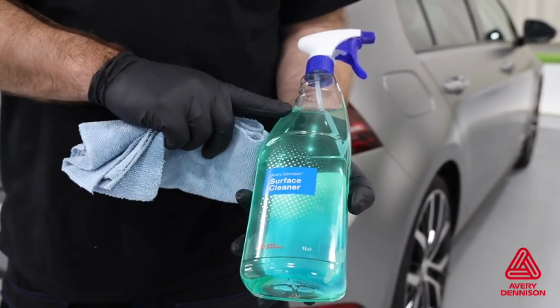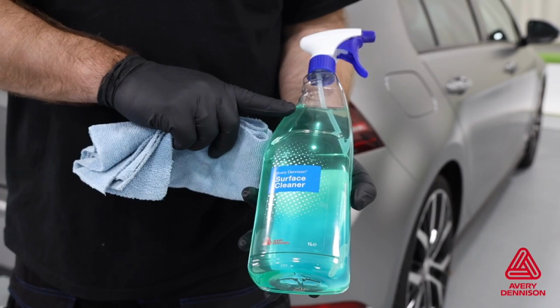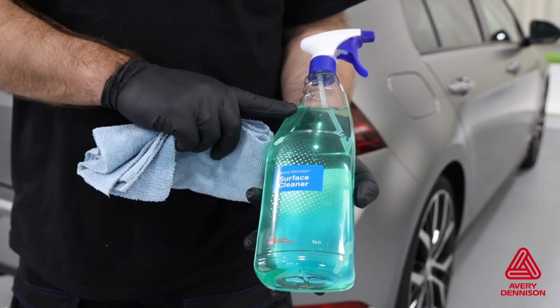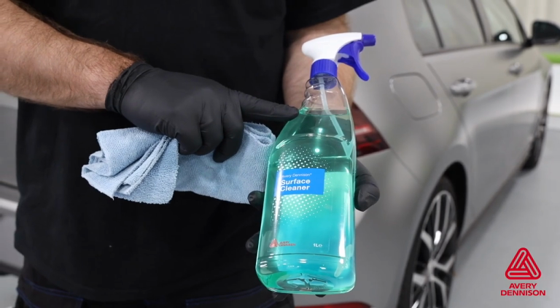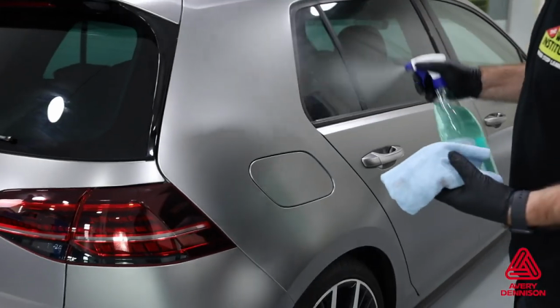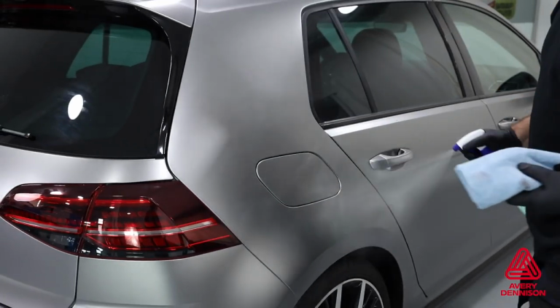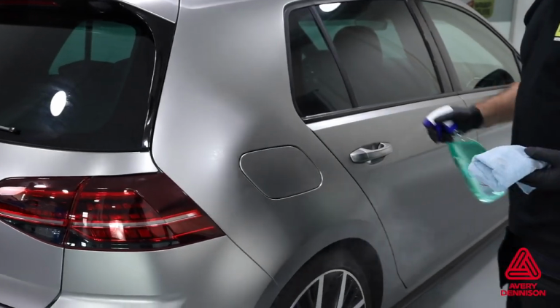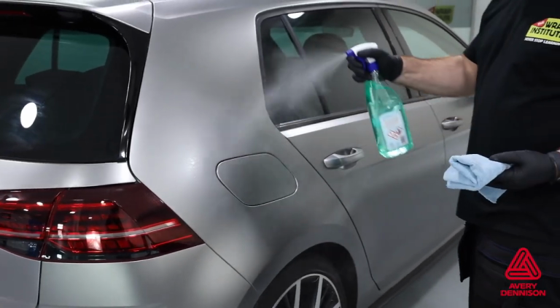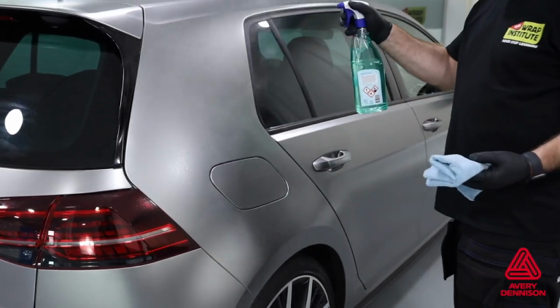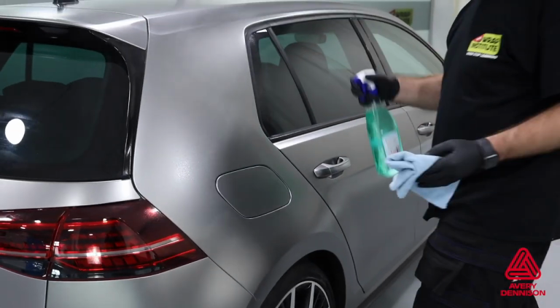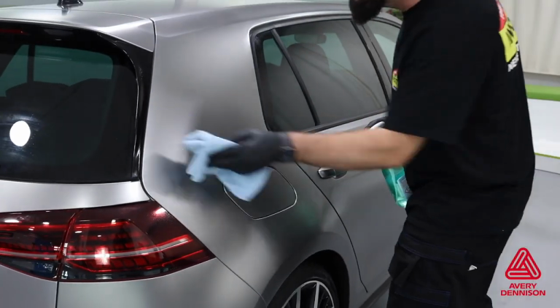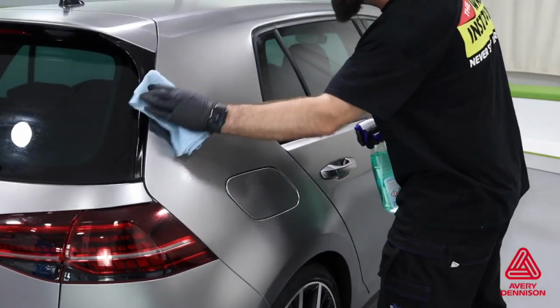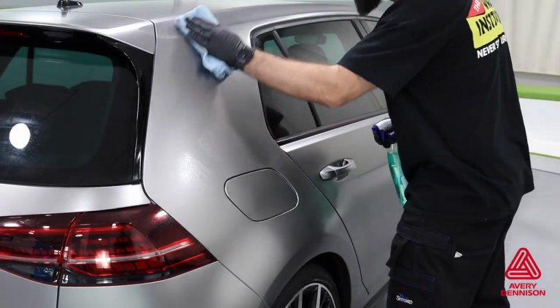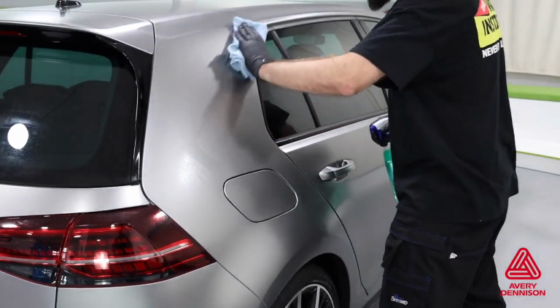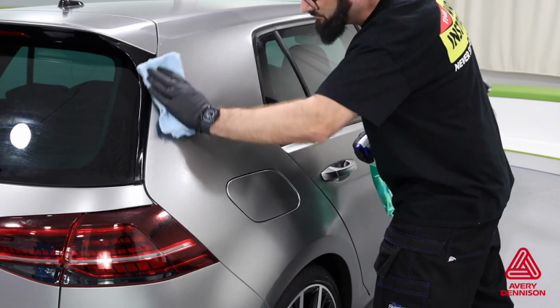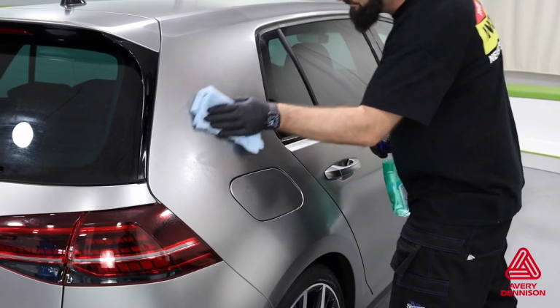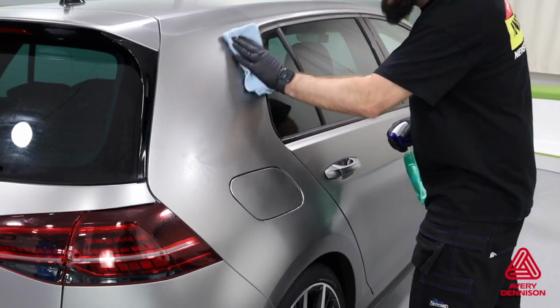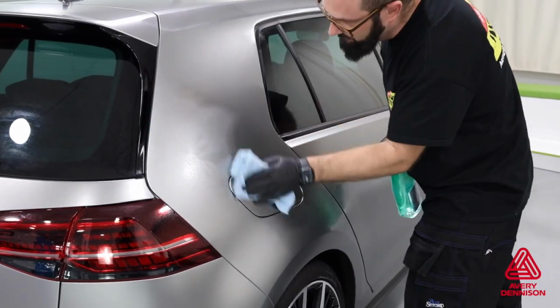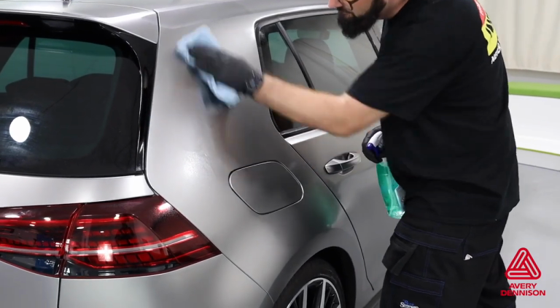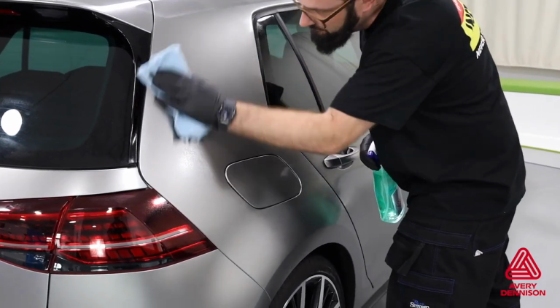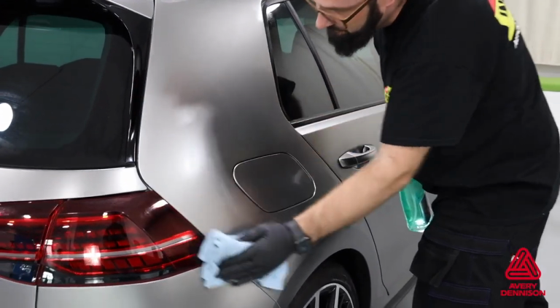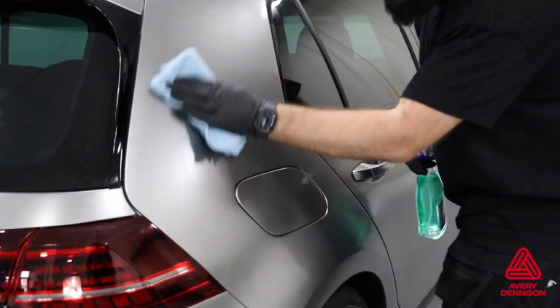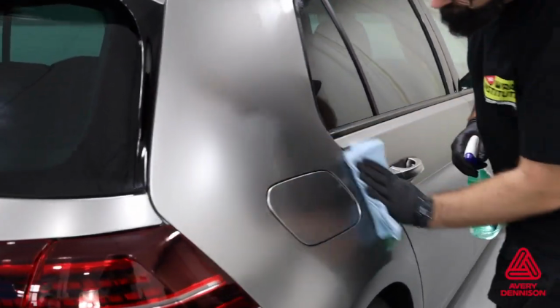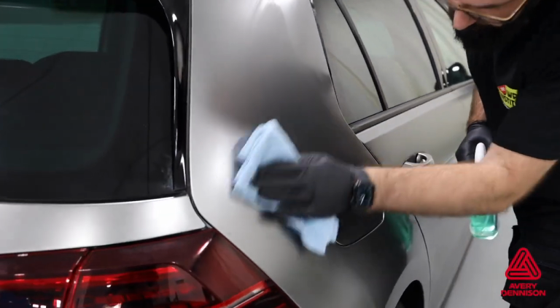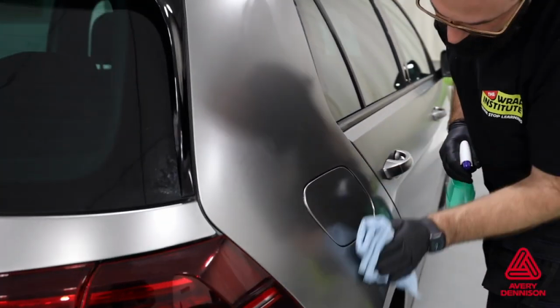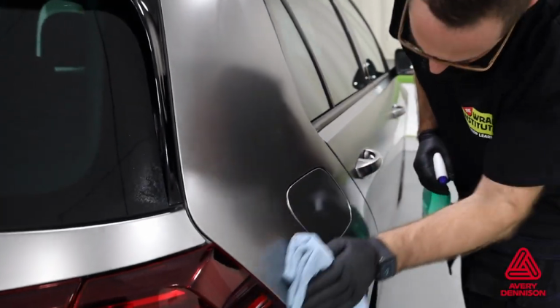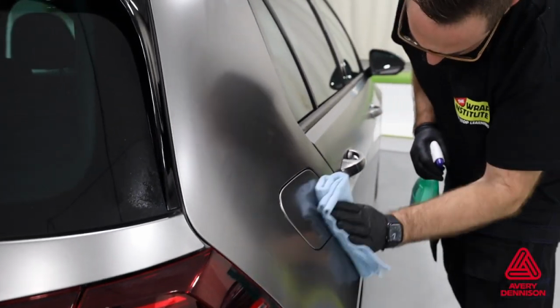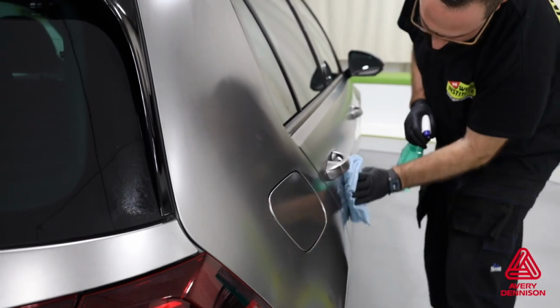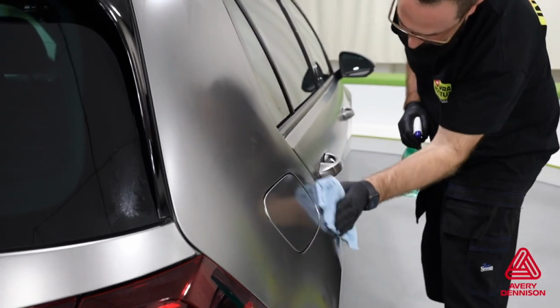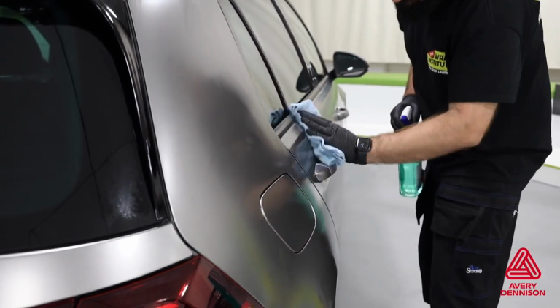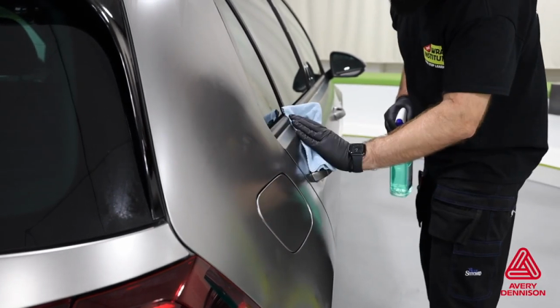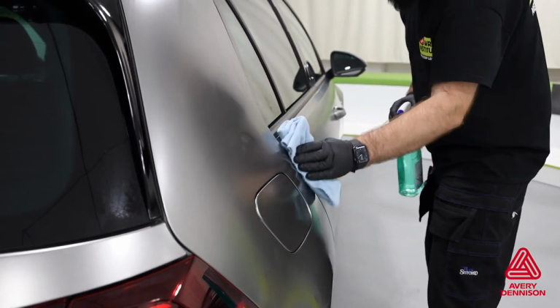Now we move on to the install. Make sure the workspace temperature is between 60 and 100 degrees Fahrenheit. Clean the vehicle first with soap and water, then degrease the surface using 70% isopropyl alcohol or Avery Dennison surface cleaner.